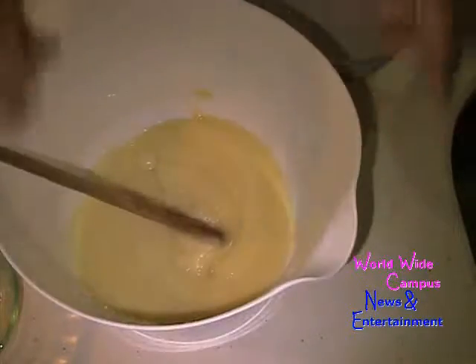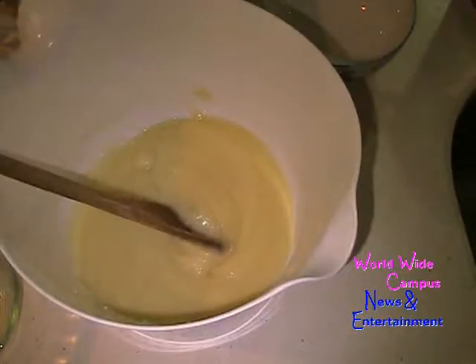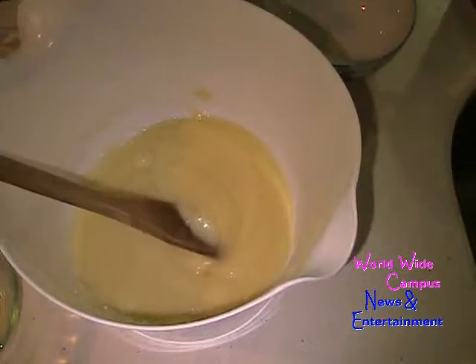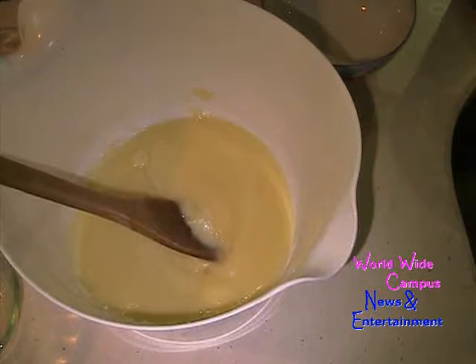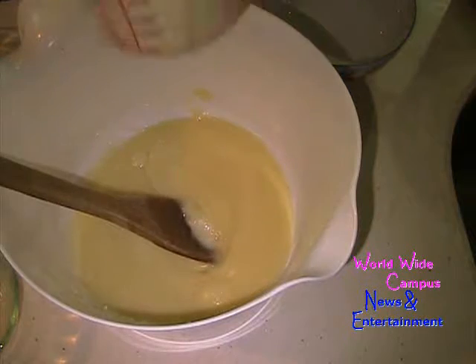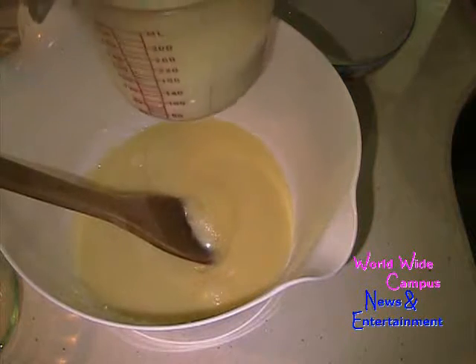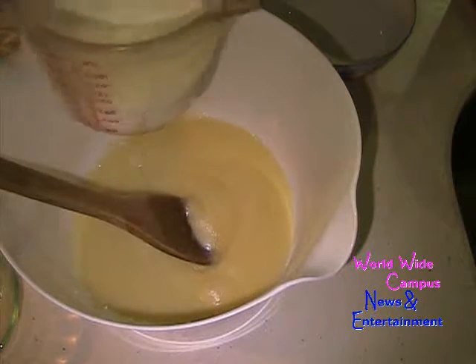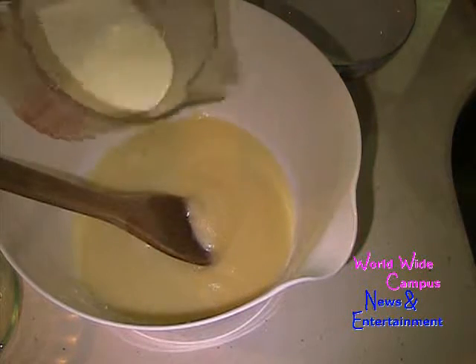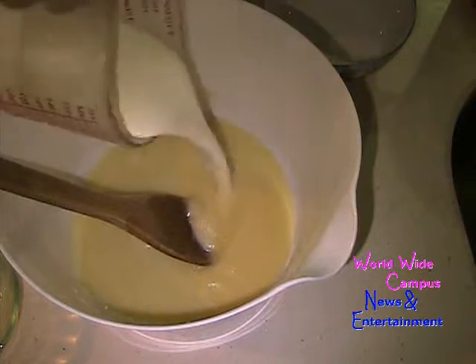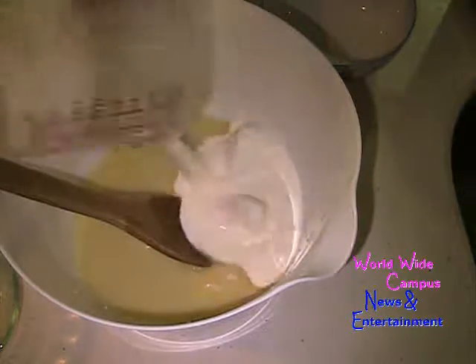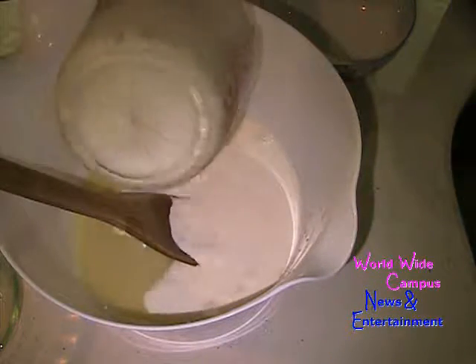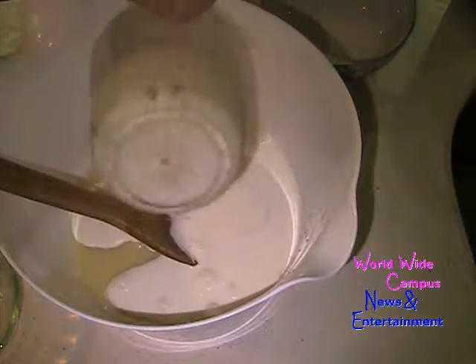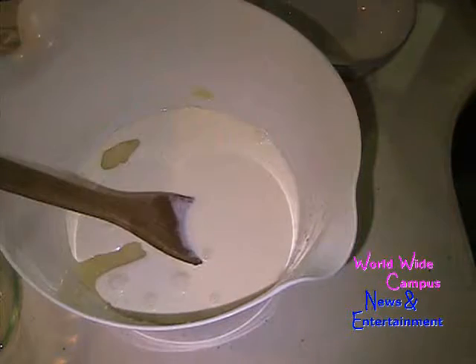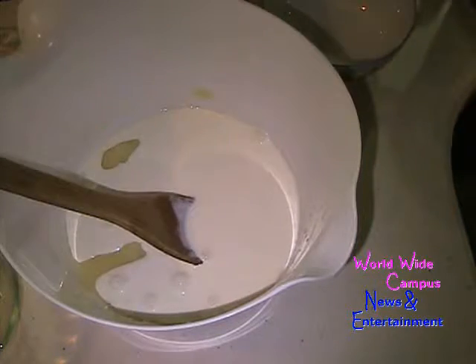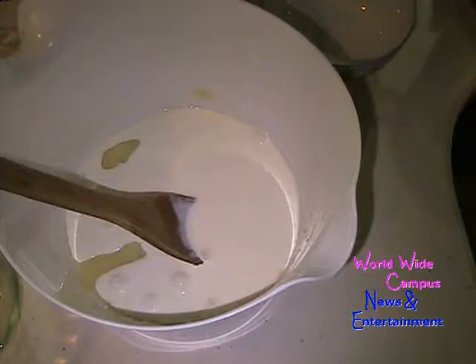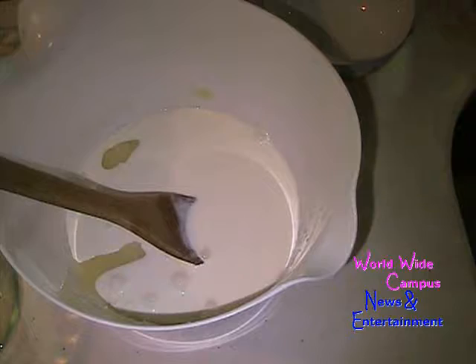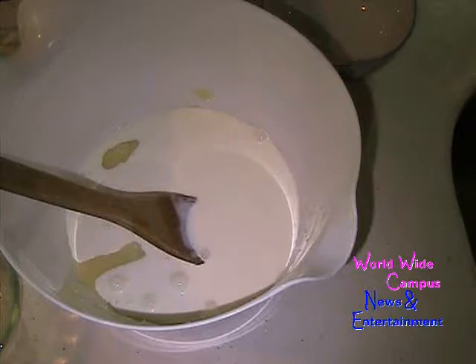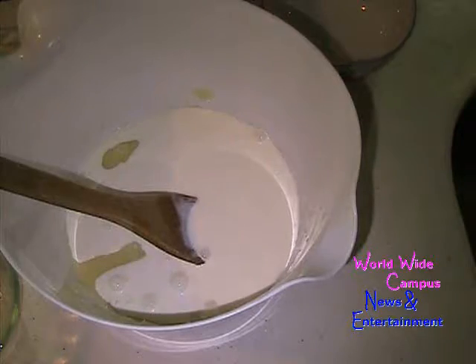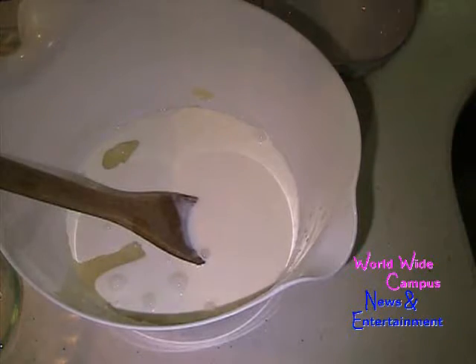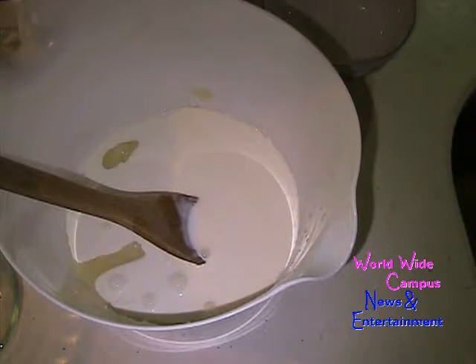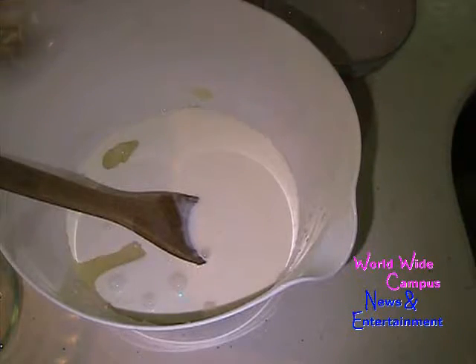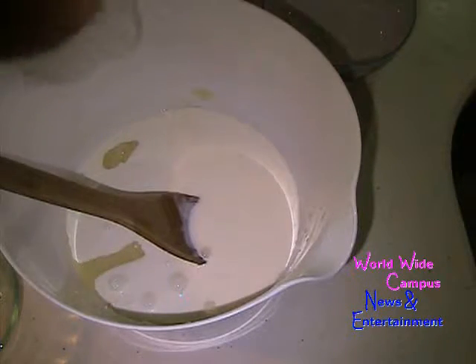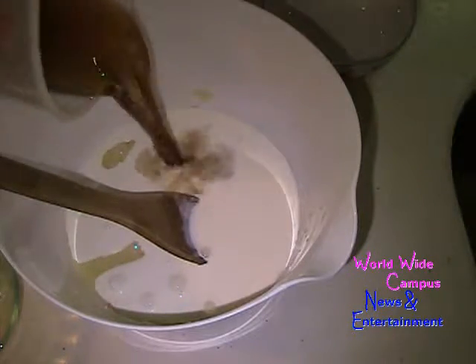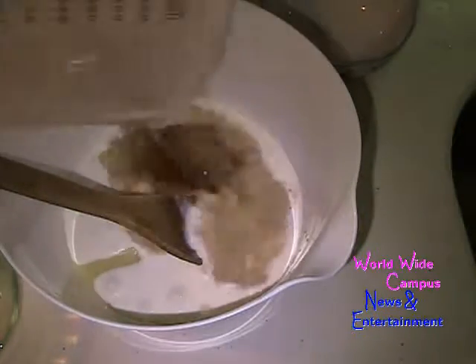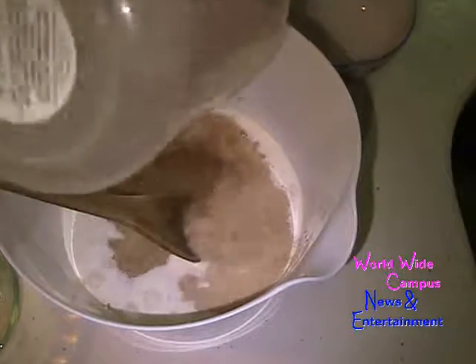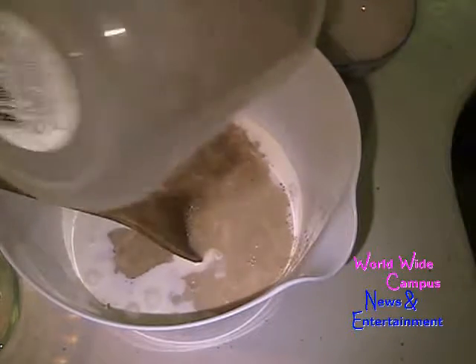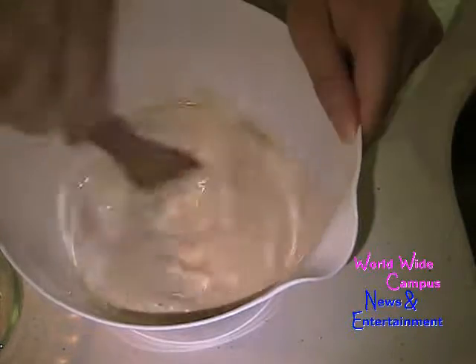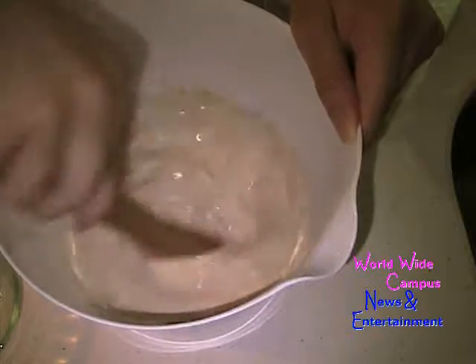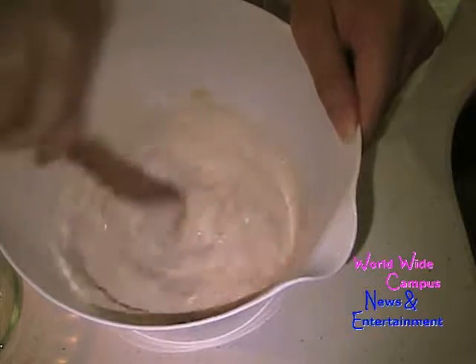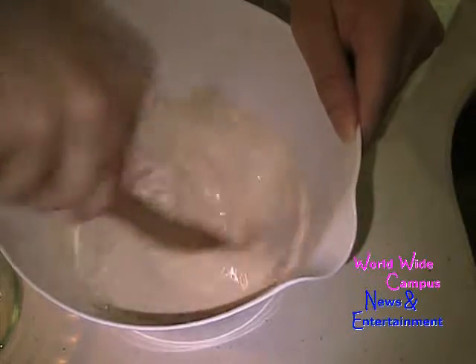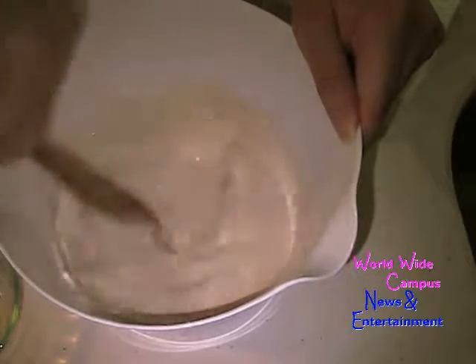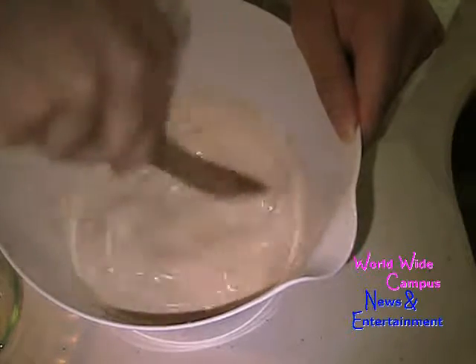Now I have here half a cup of heavy cream and half a cup of hot brewed coffee. Make sure this coffee is nice and hot. Just keep stirring.